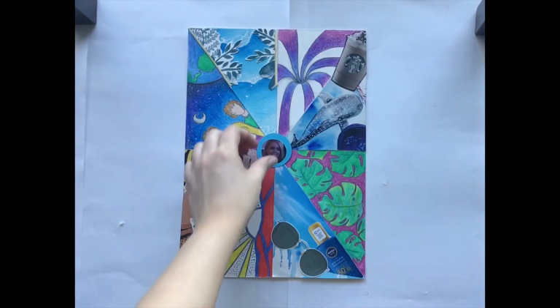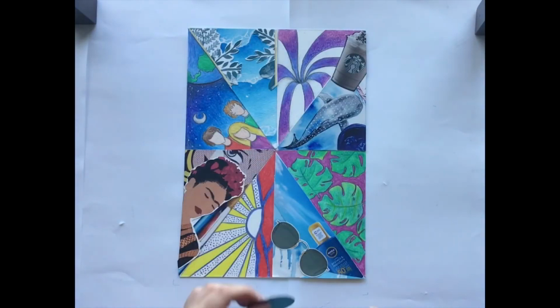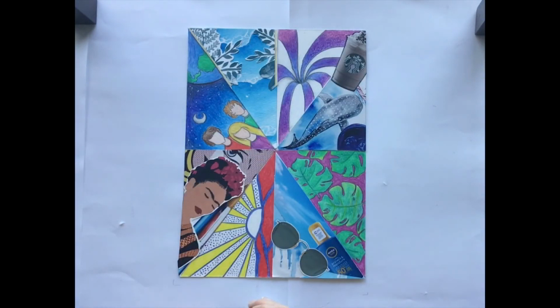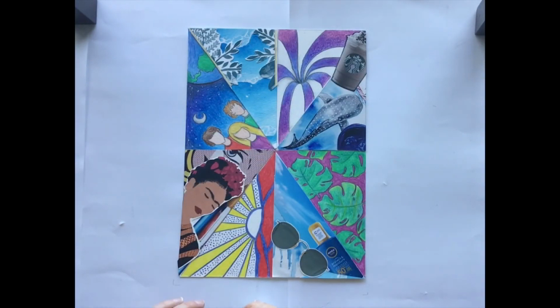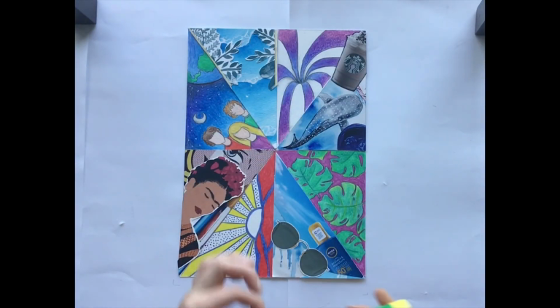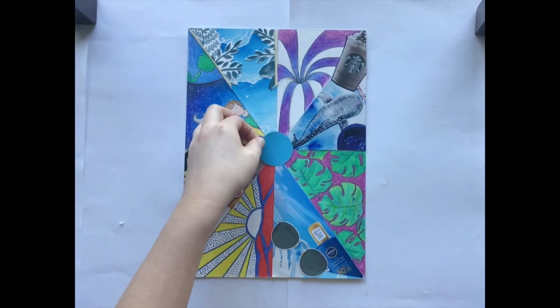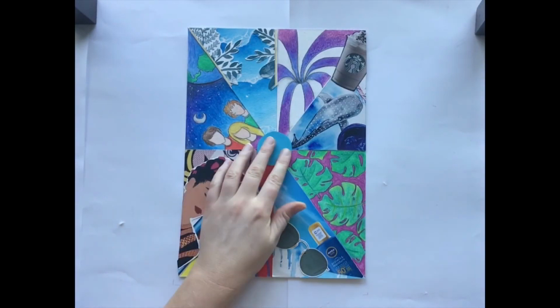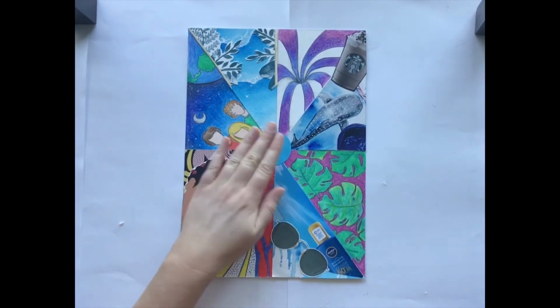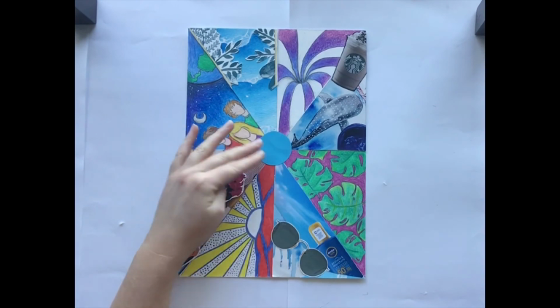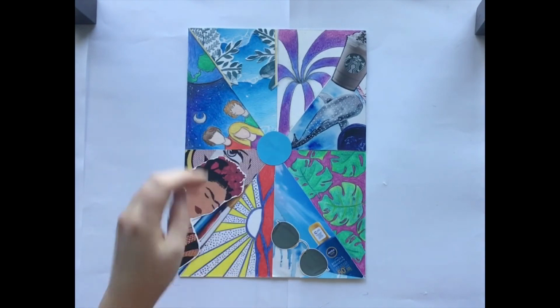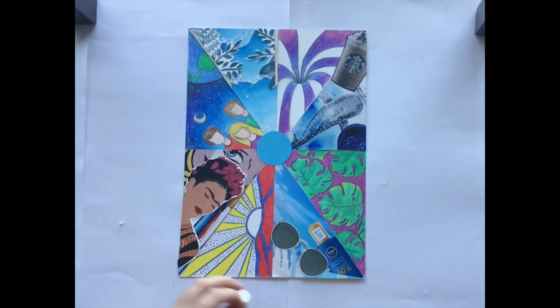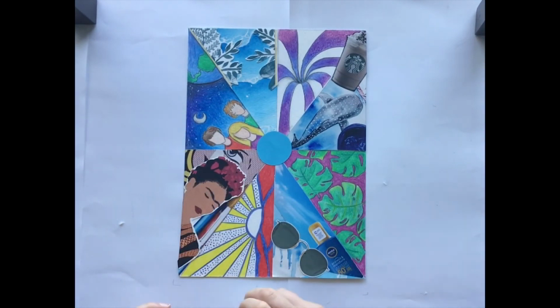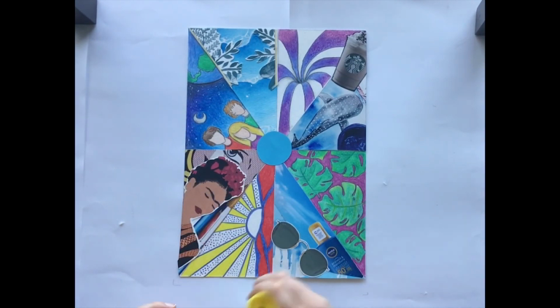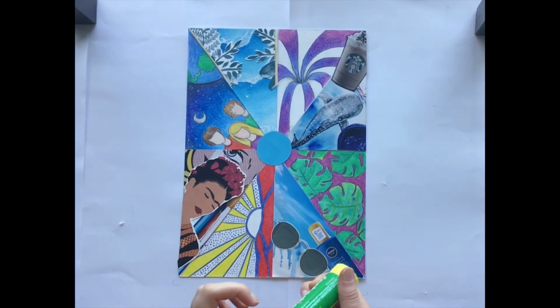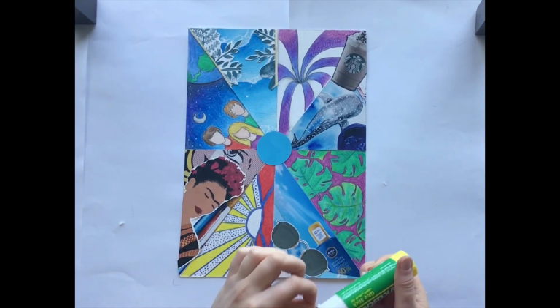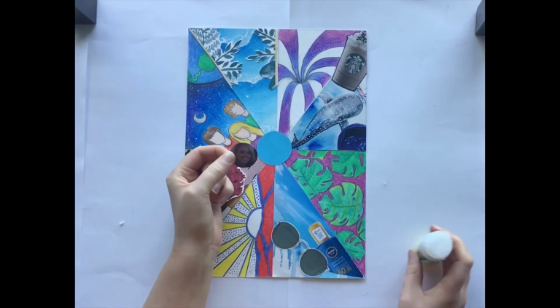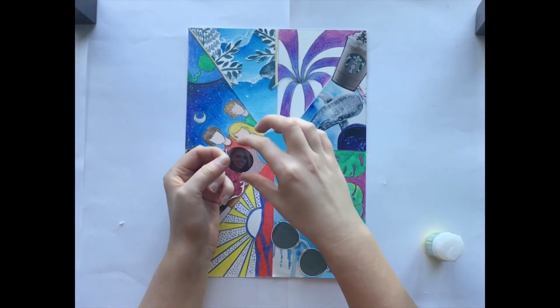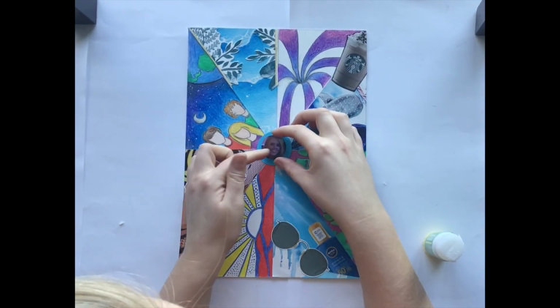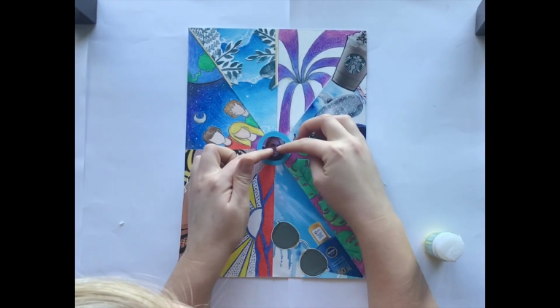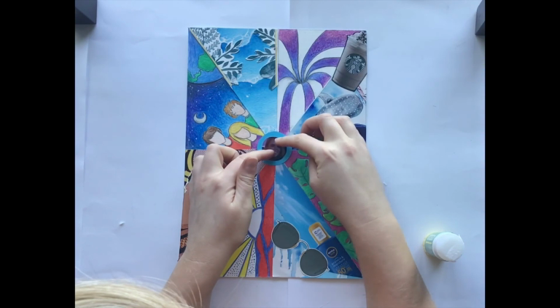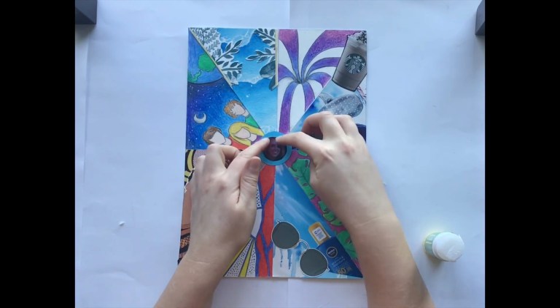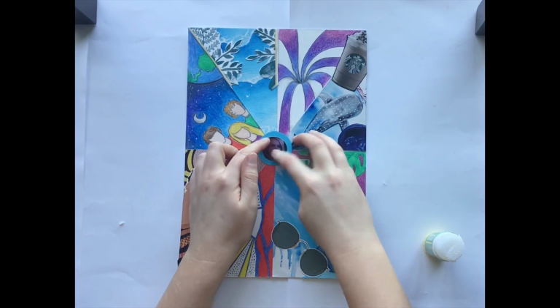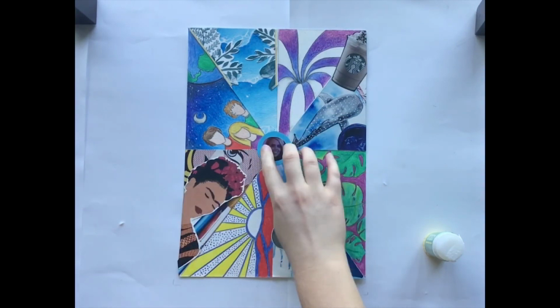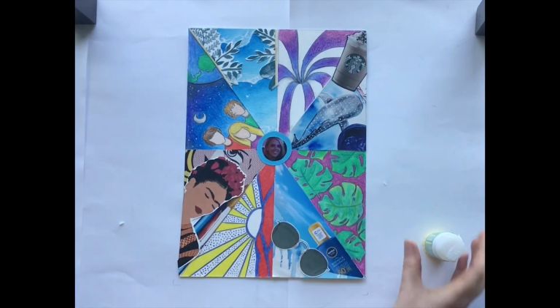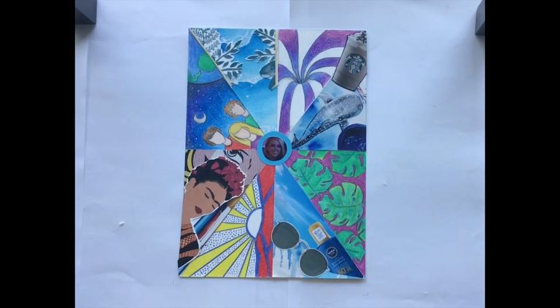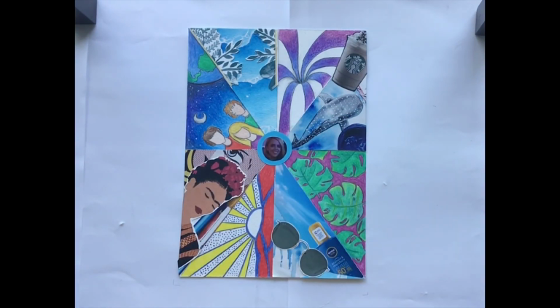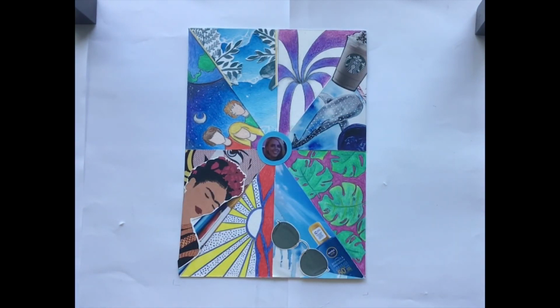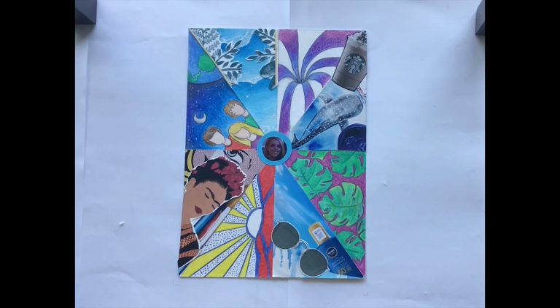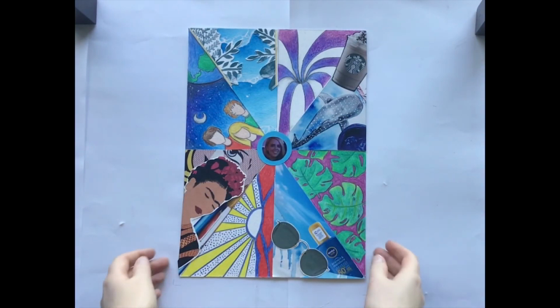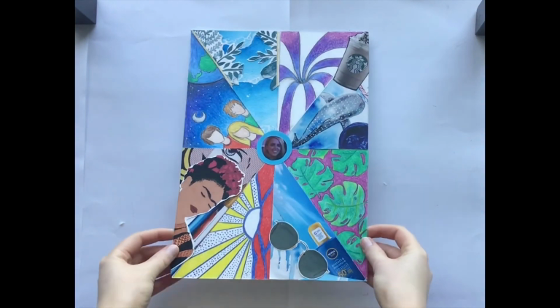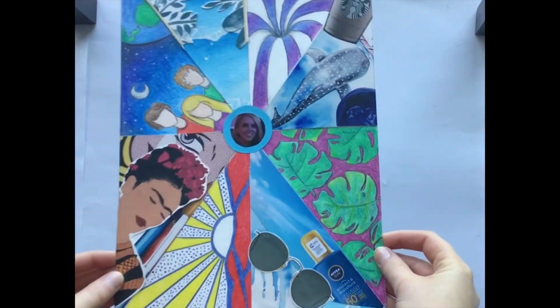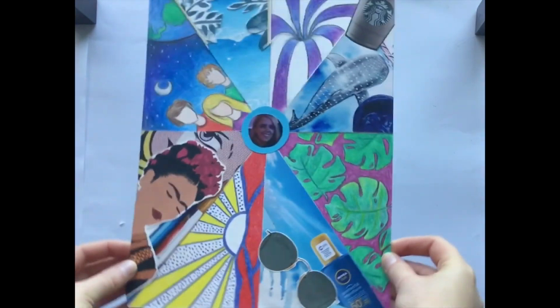The last thing to do is to add my photograph to the middle. I've added a blue circle and I'm going to add my photograph on top. Once that's done, you have completed your This Is Me poster. Well done.